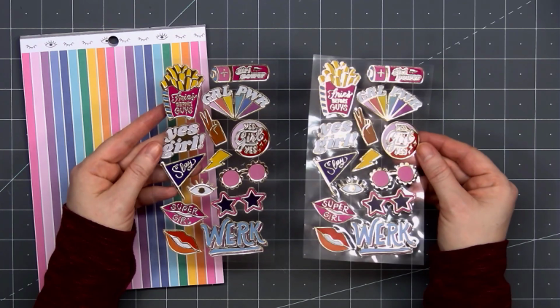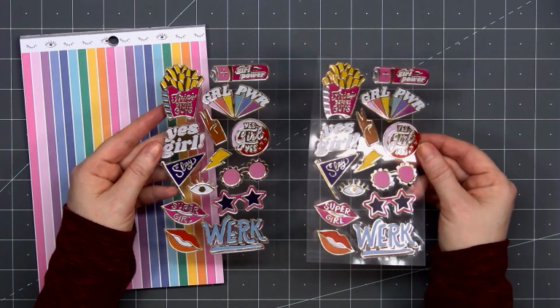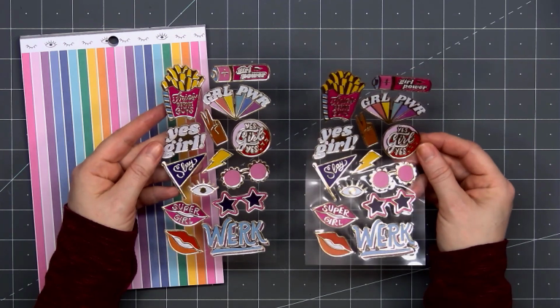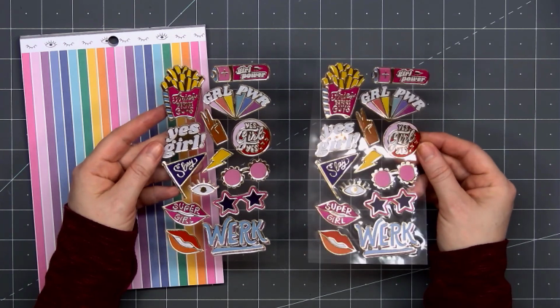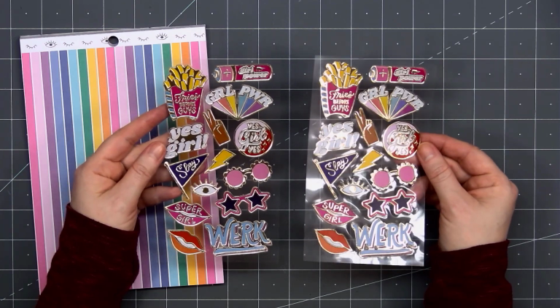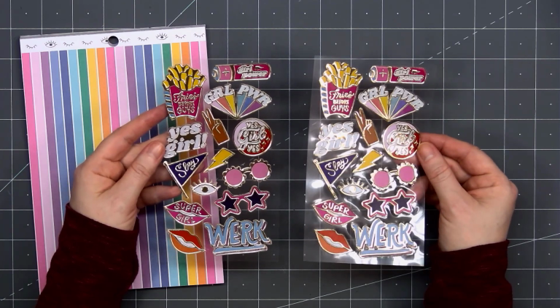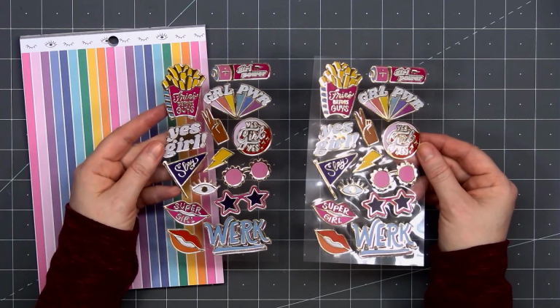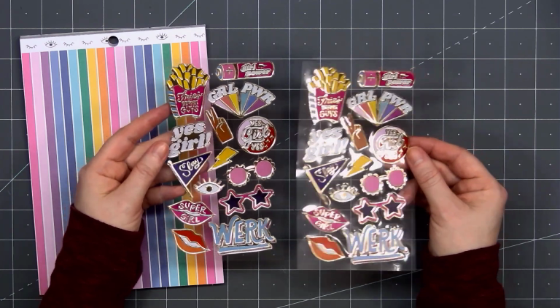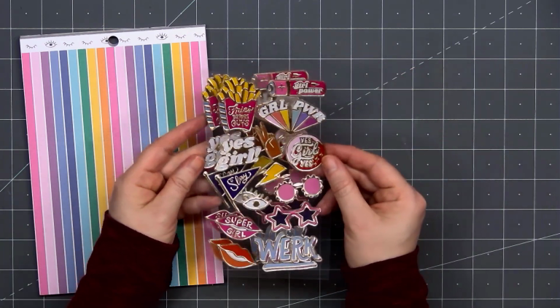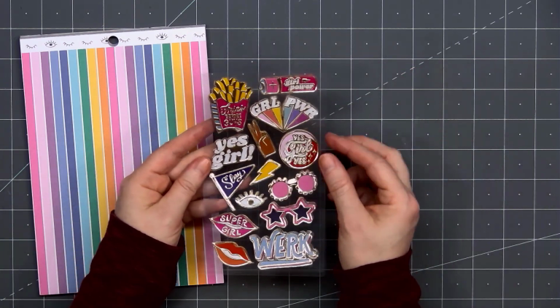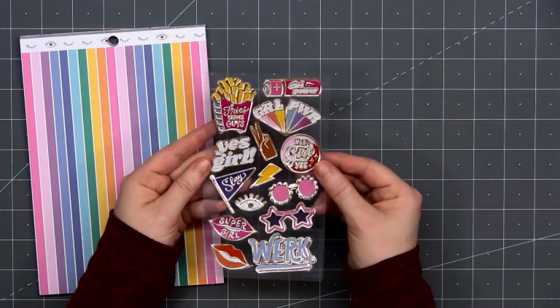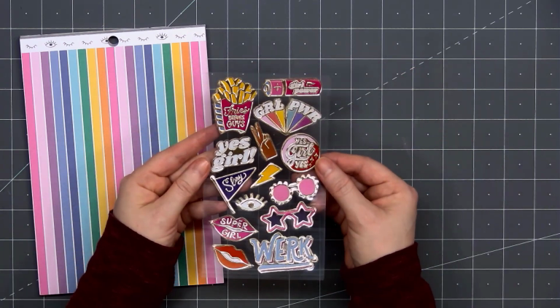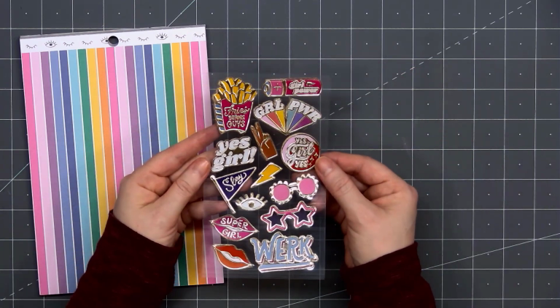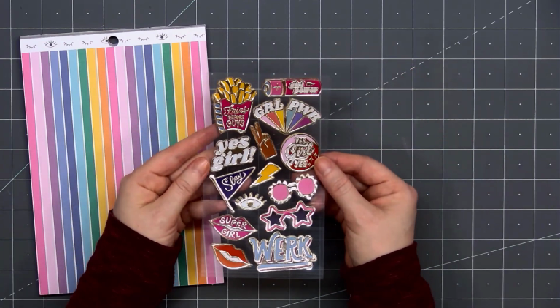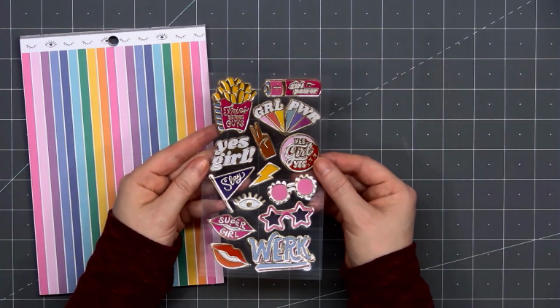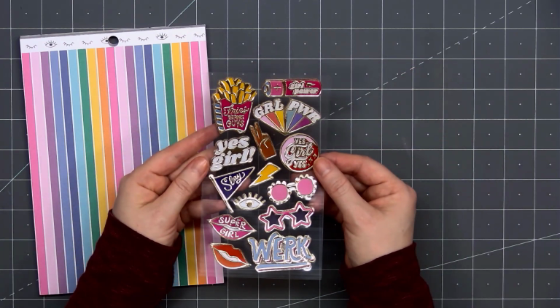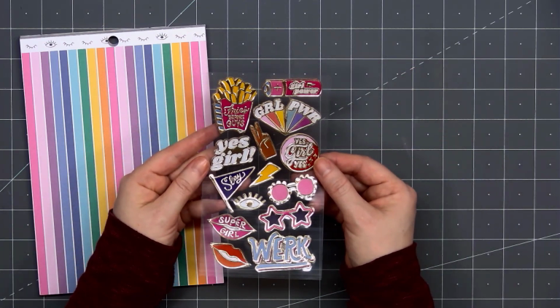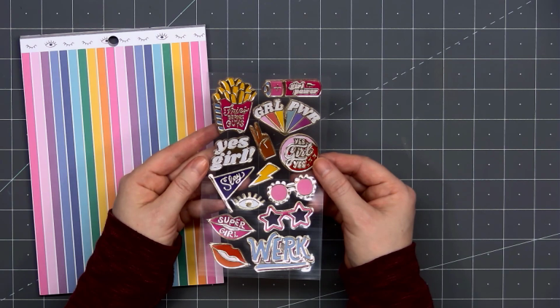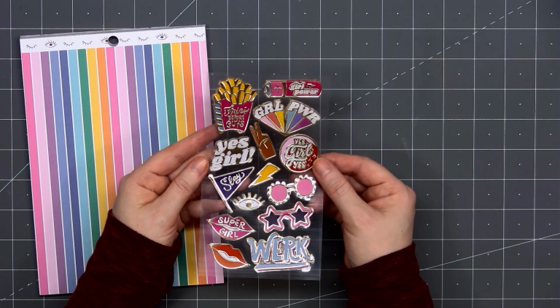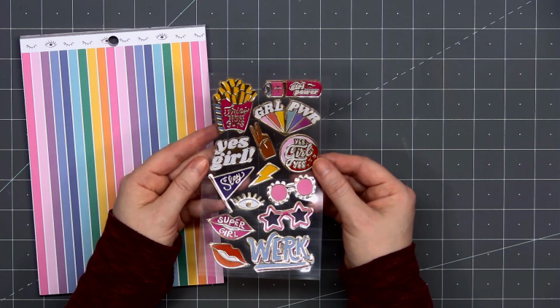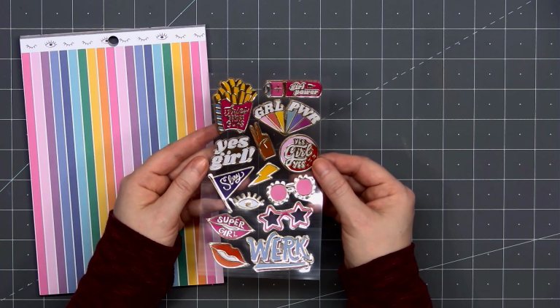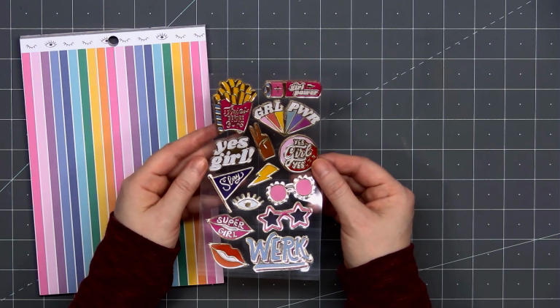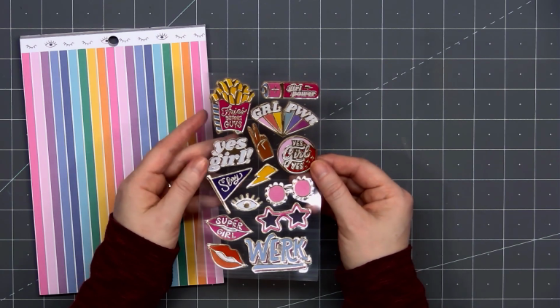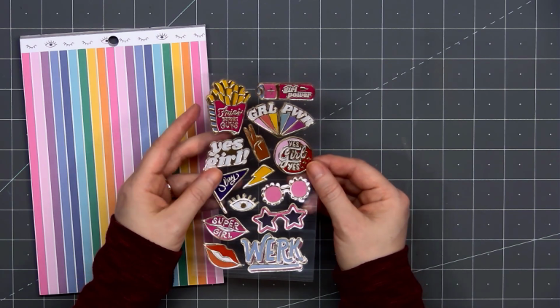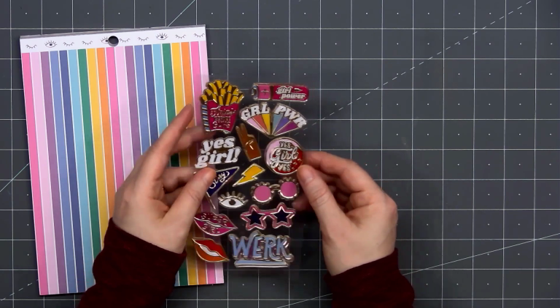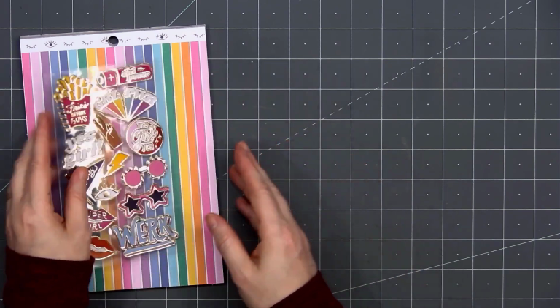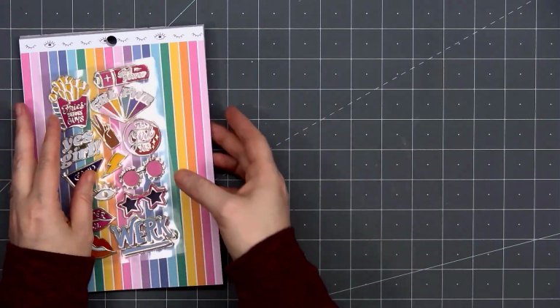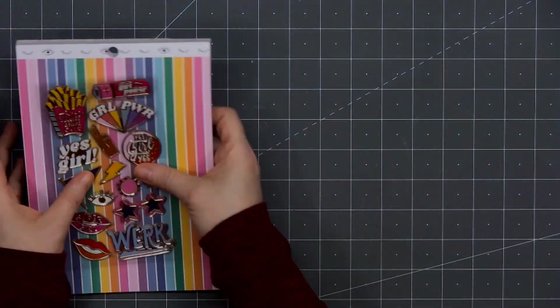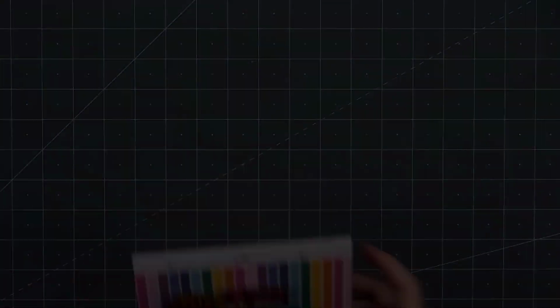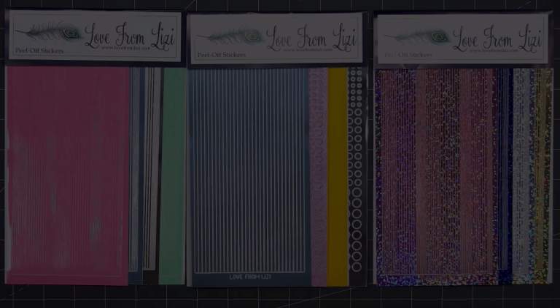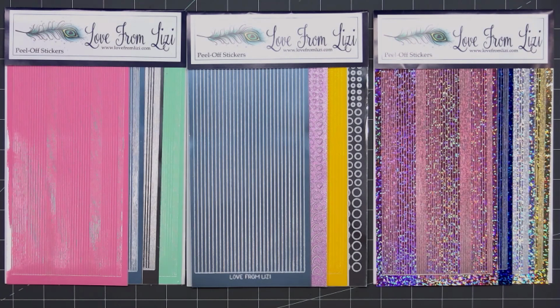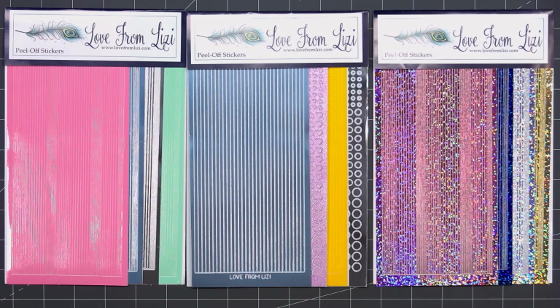The next add-on is a set of foil enamel stickers. There are two sheets, and you'll have two of each image. These also match the ephemera and the sticker sheet that's included in the paper pack.